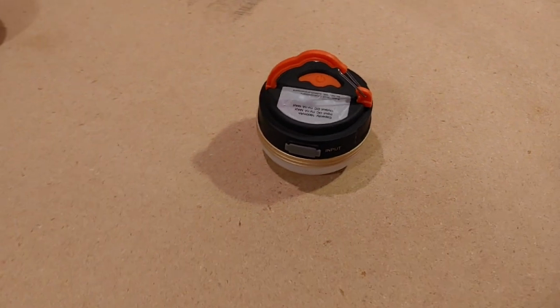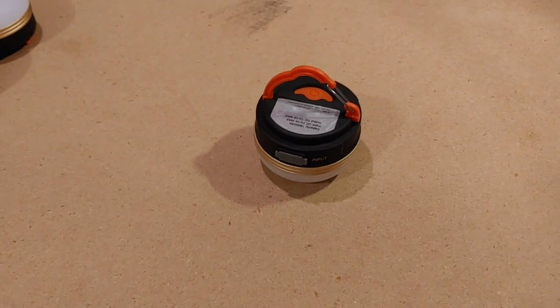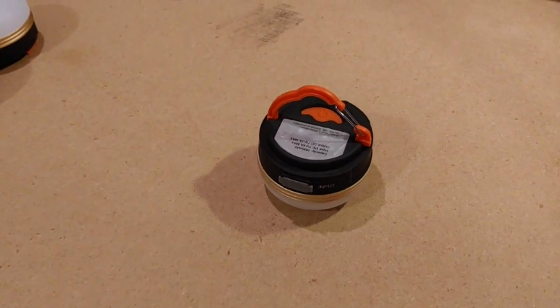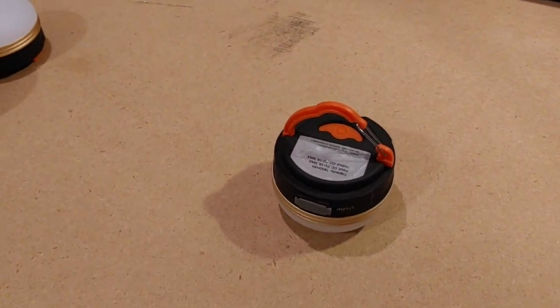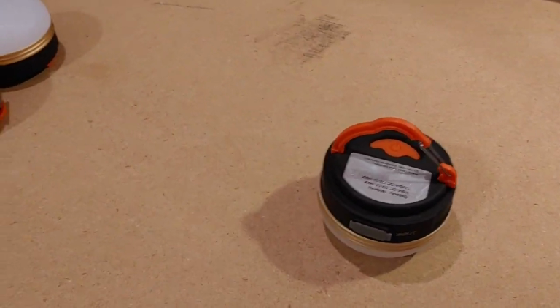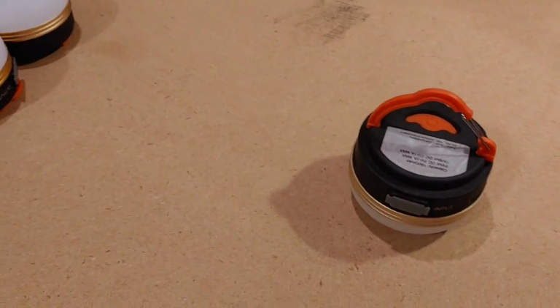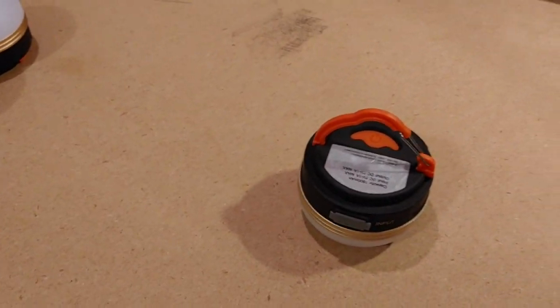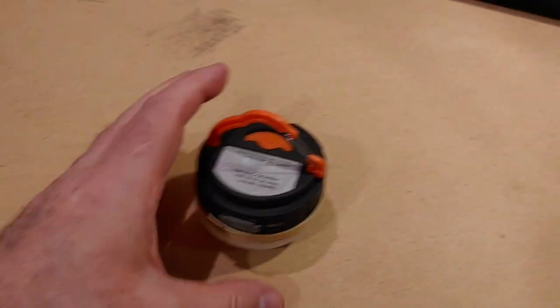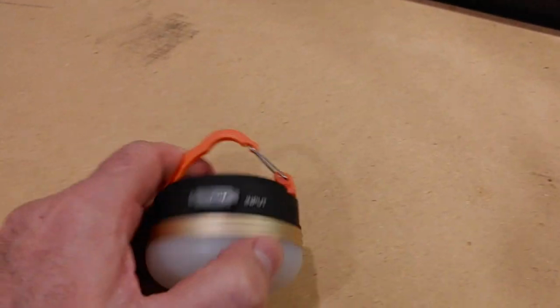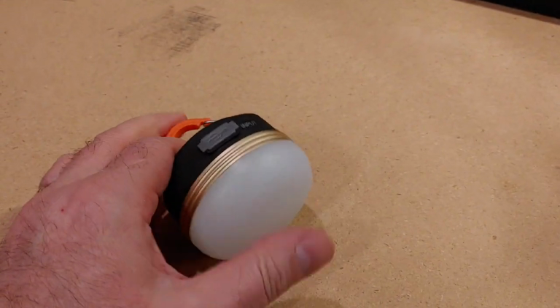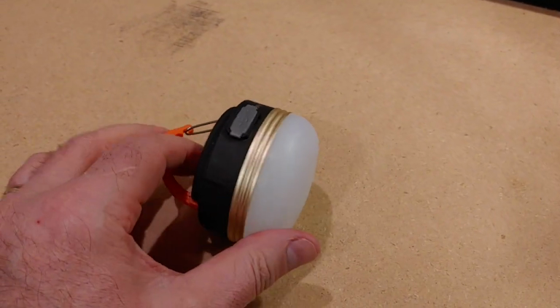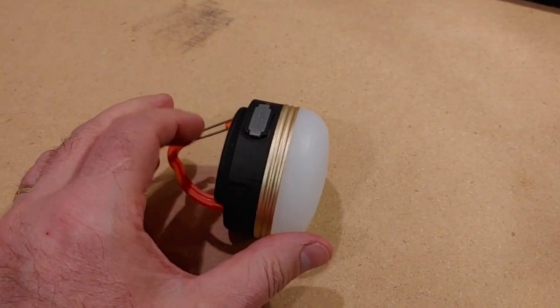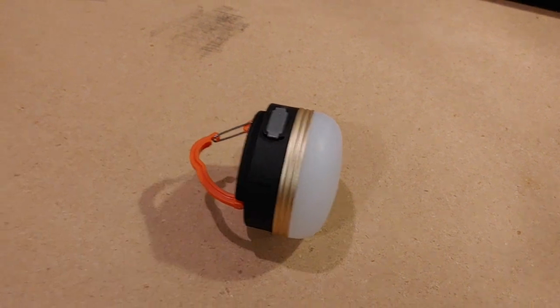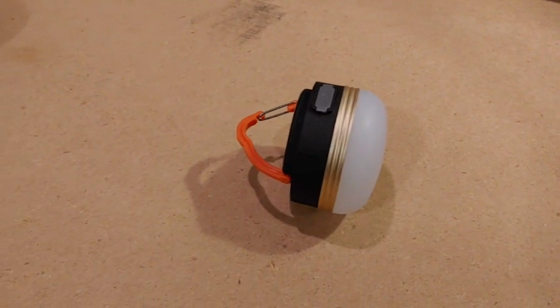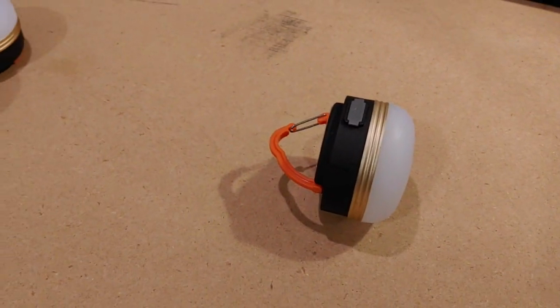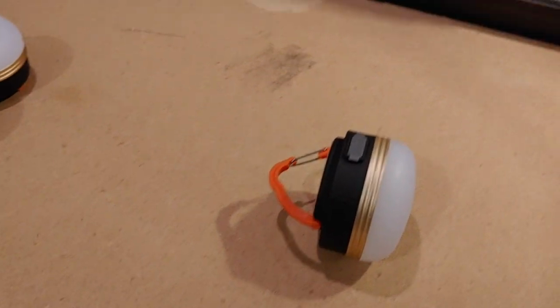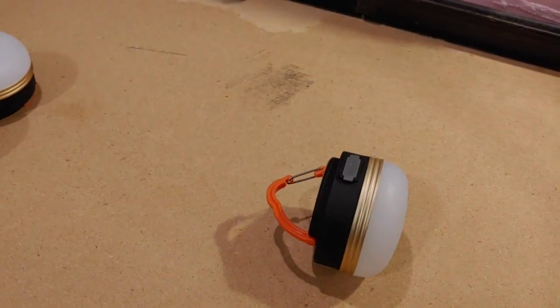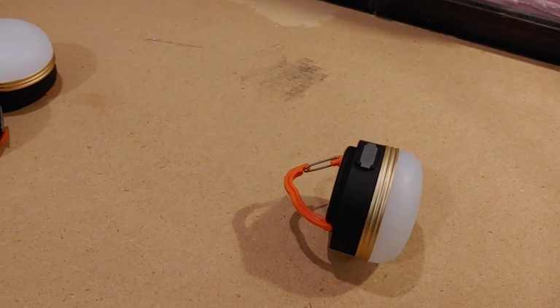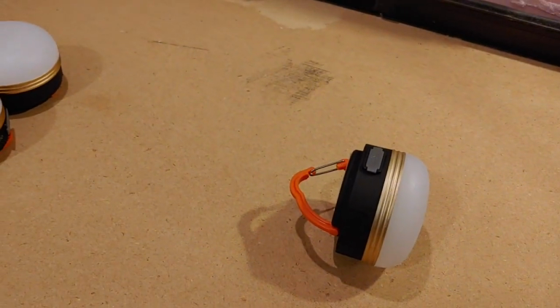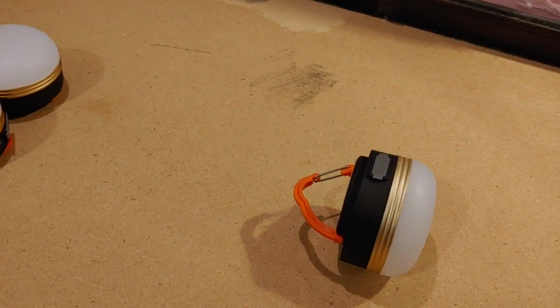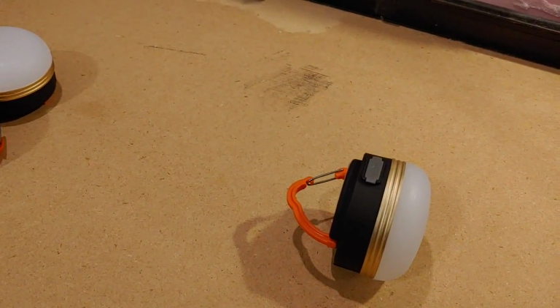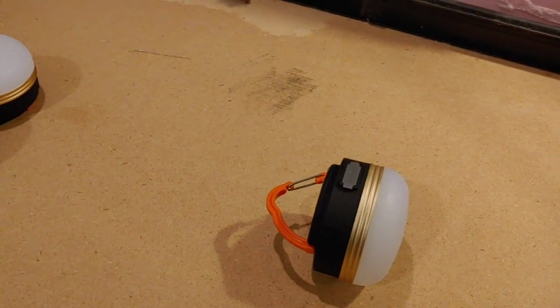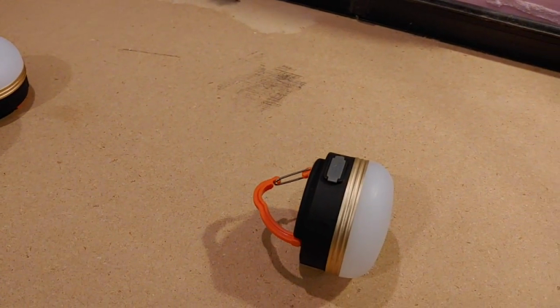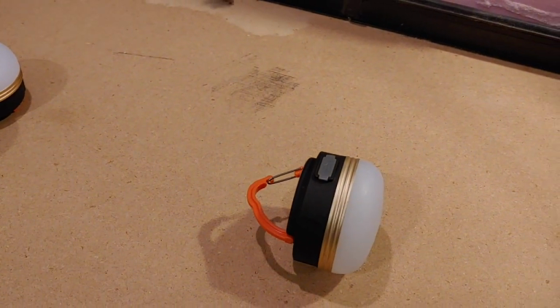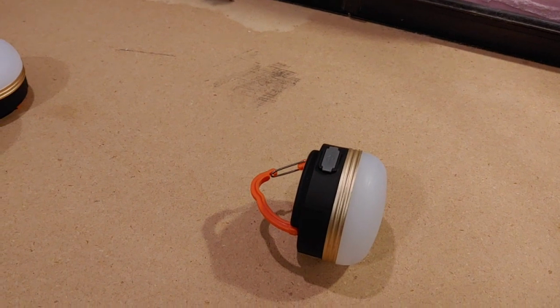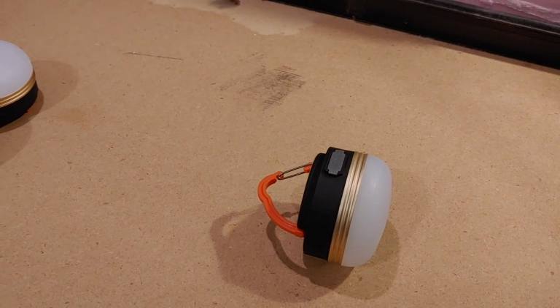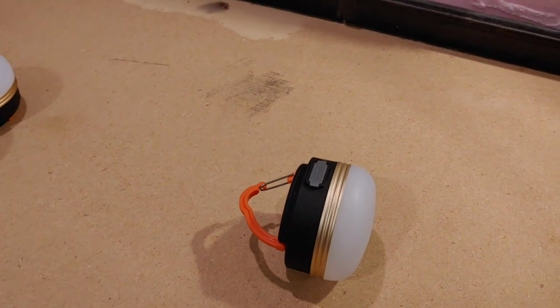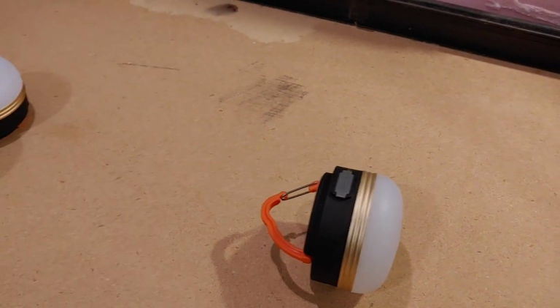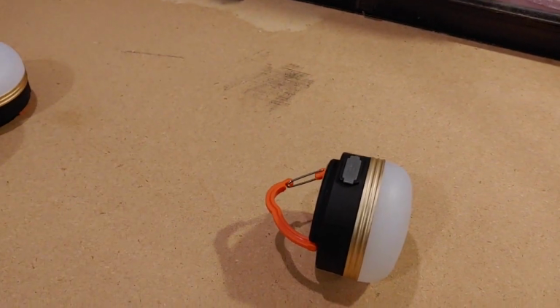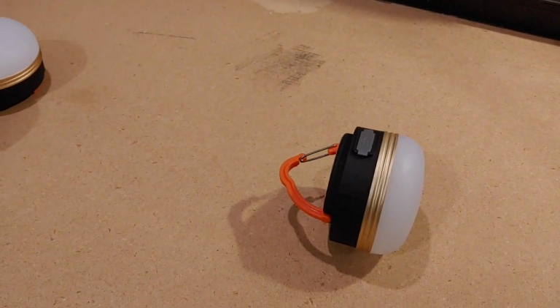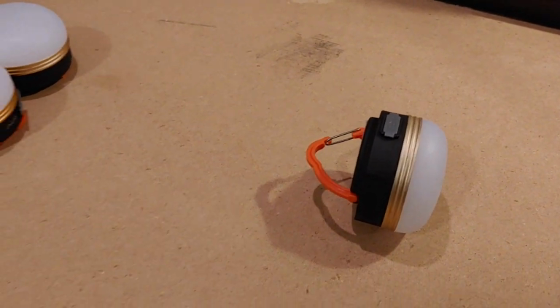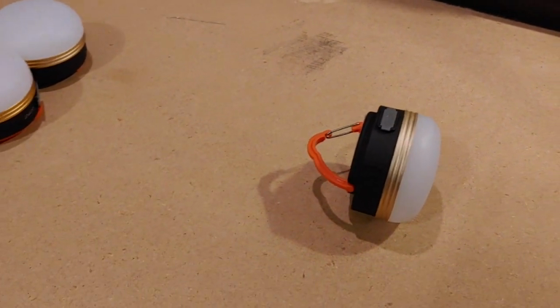They run about 22 hours on a charge and are extremely handy. These exact ones aren't available anymore on eBay — they've been replaced by newer versions which are slightly larger and run quite a bit longer on a battery charge. They're actually superior to these, but these keep working. I've had them for years now.